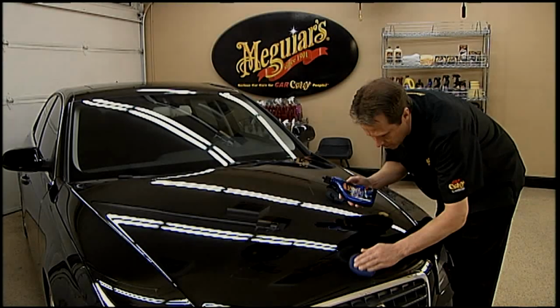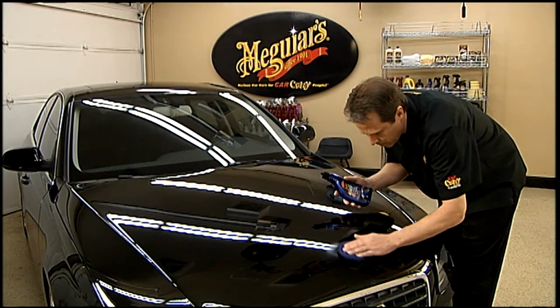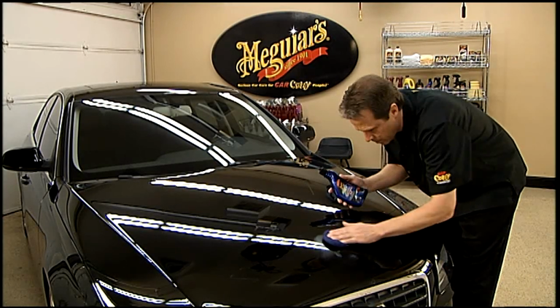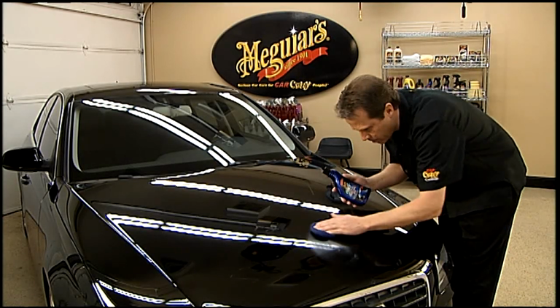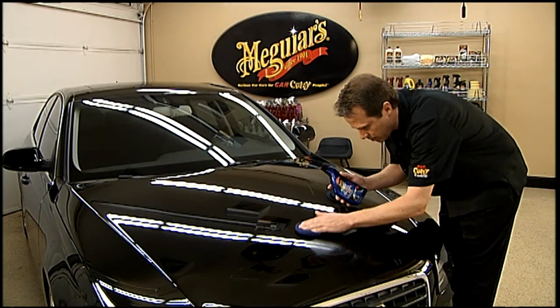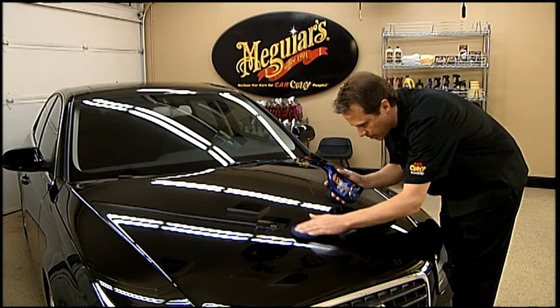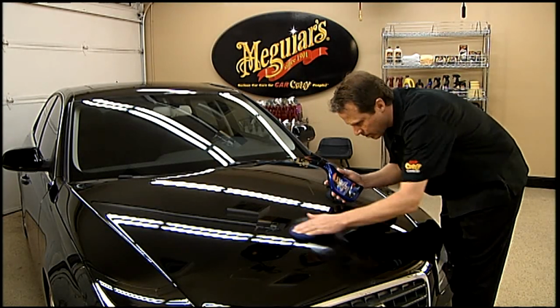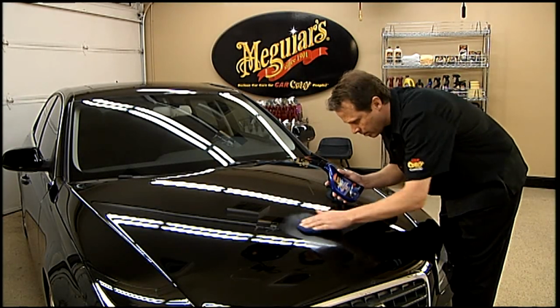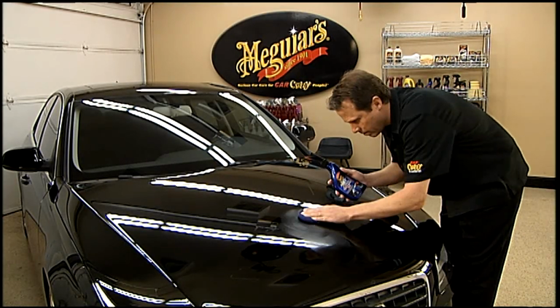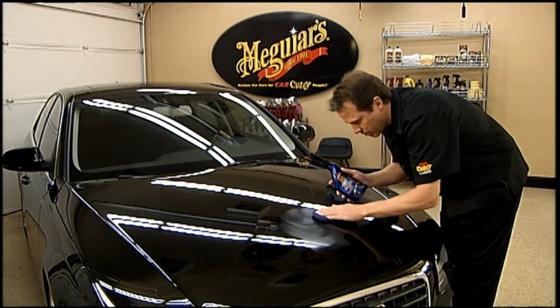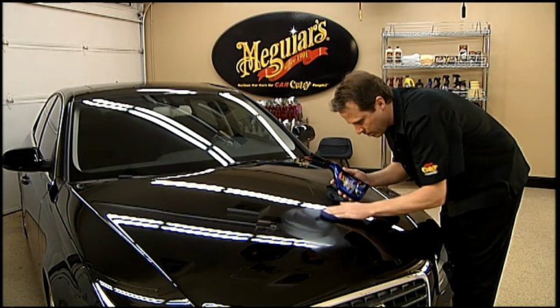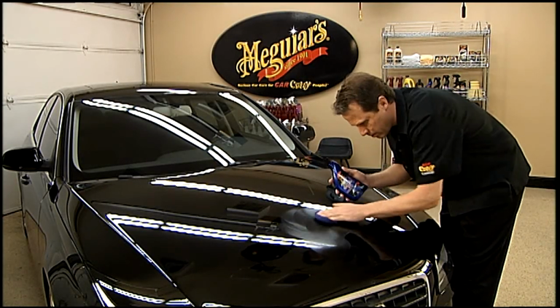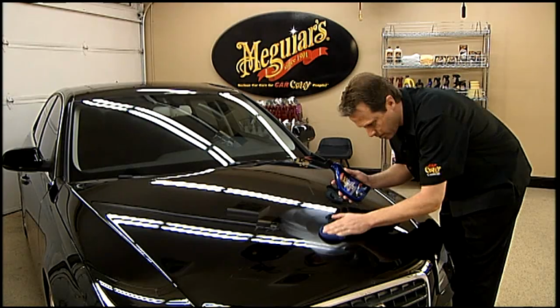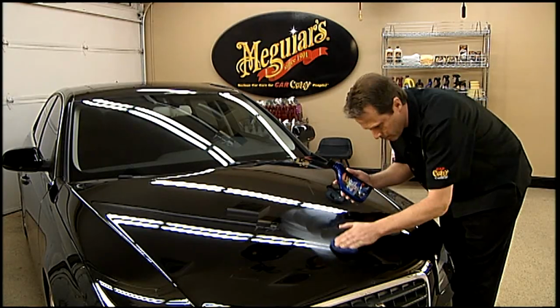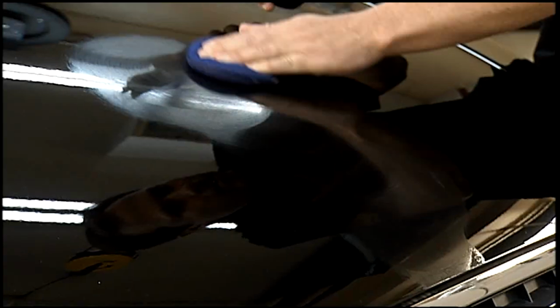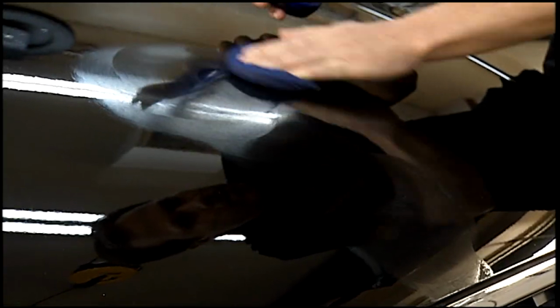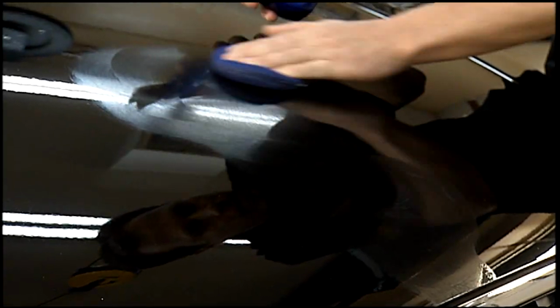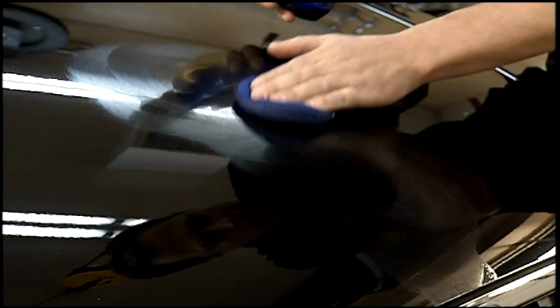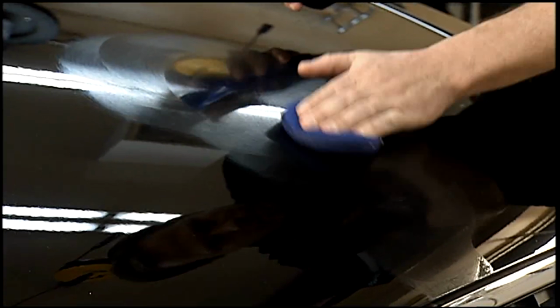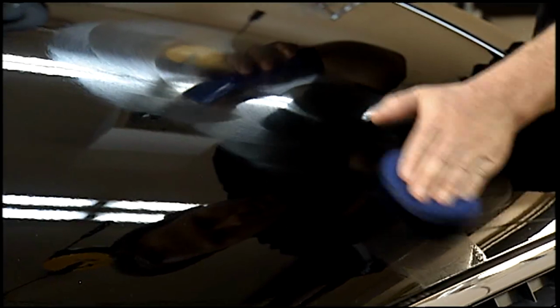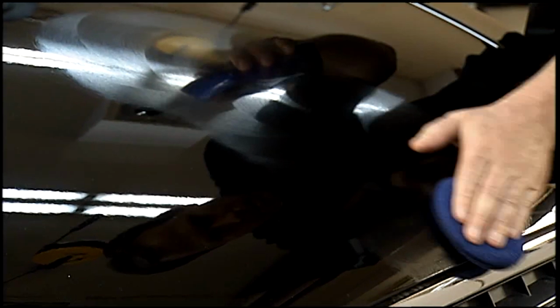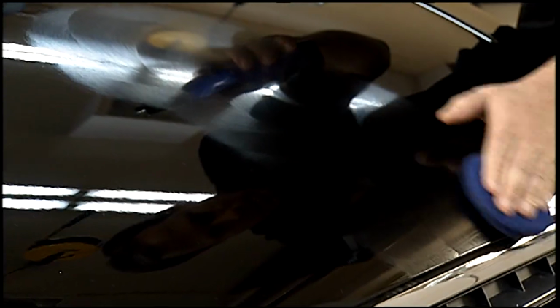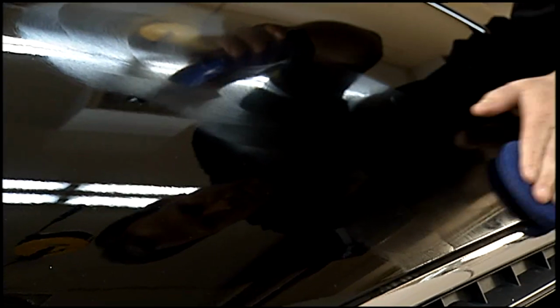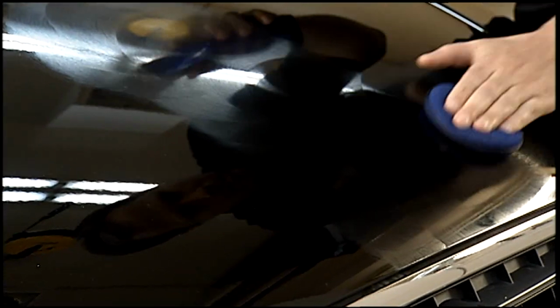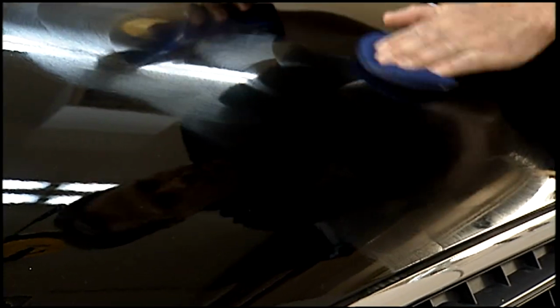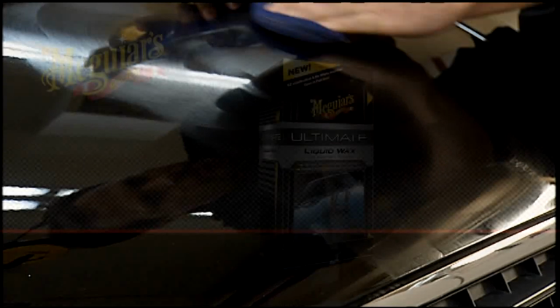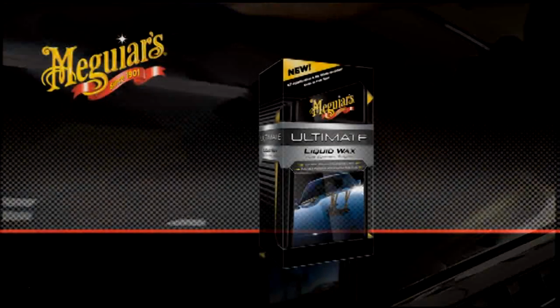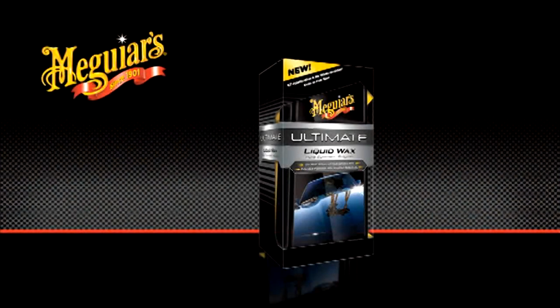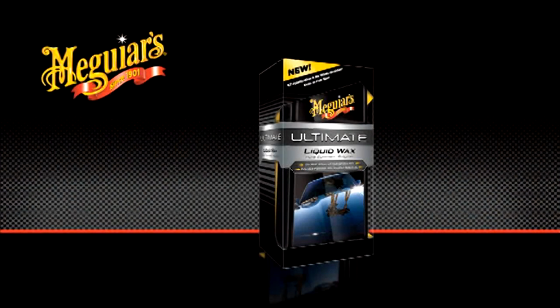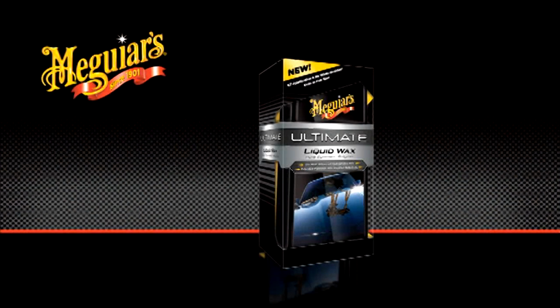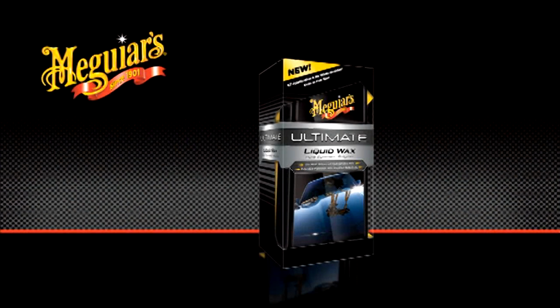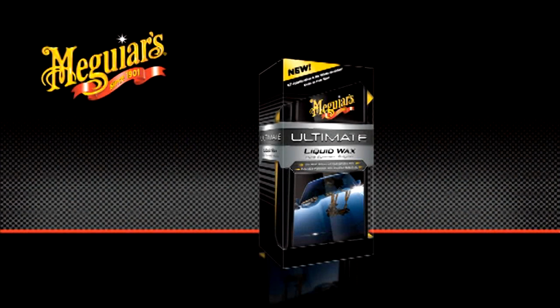Adding wax protection to your vehicle is normally a straightforward process using Meguiar's waxes. However, with the introduction of Meguiar's Ultimate Liquid Wax, we've made this process even easier.